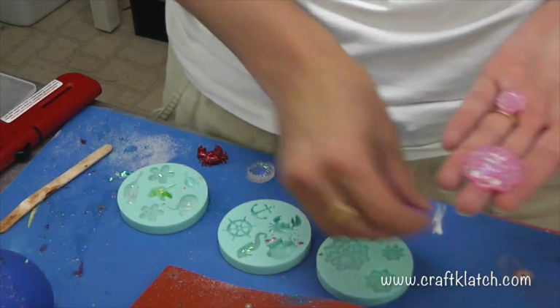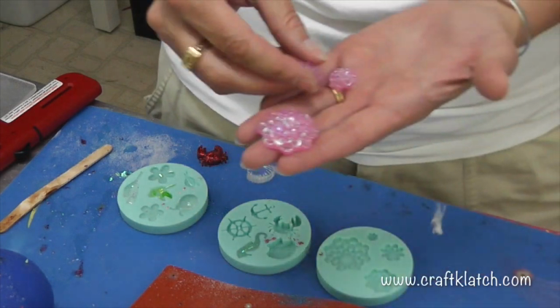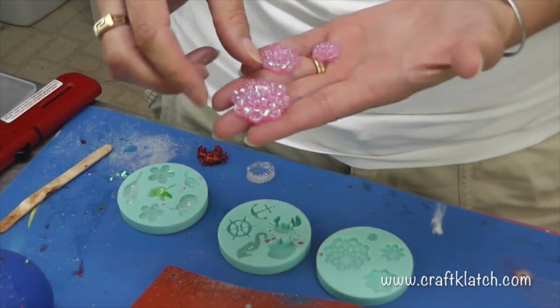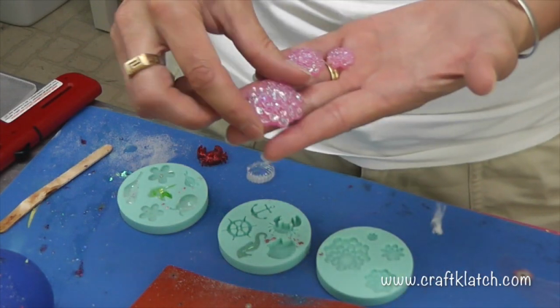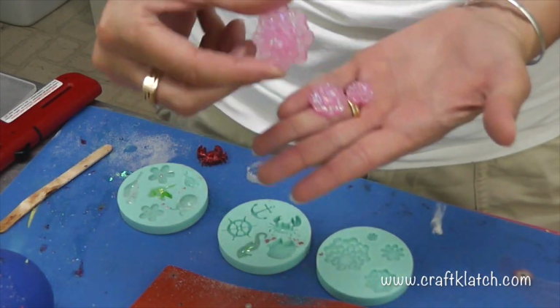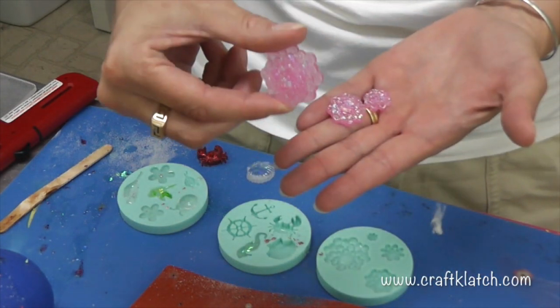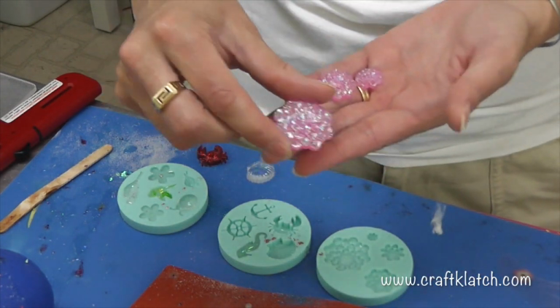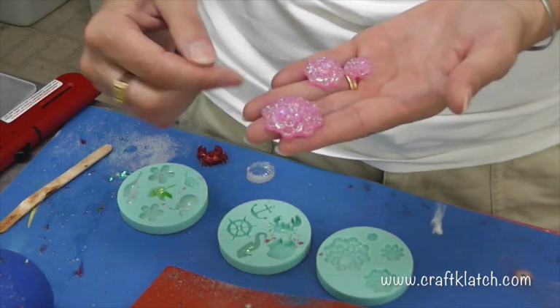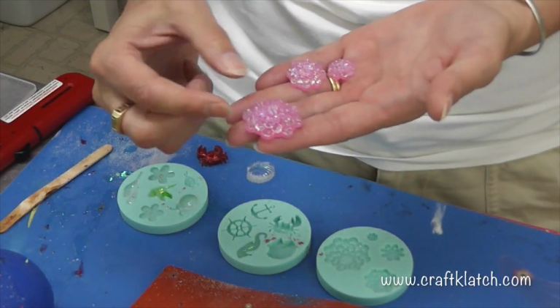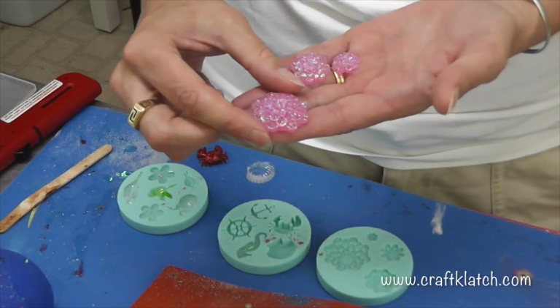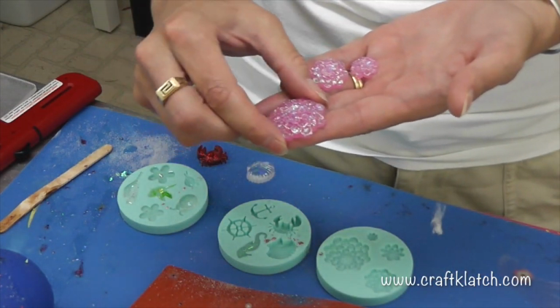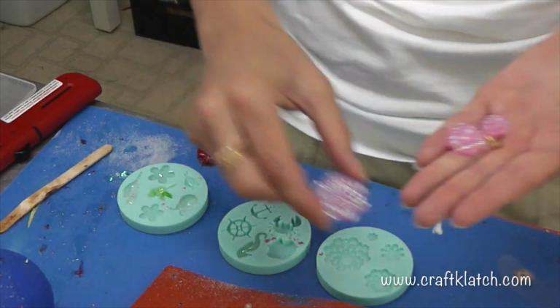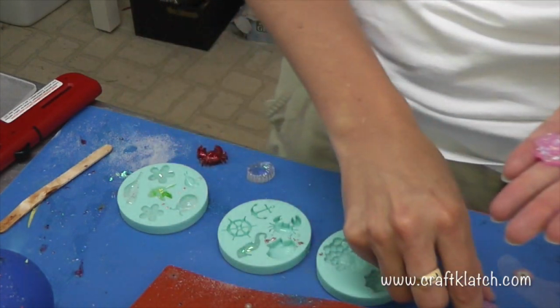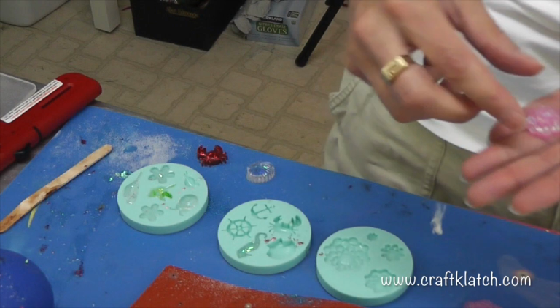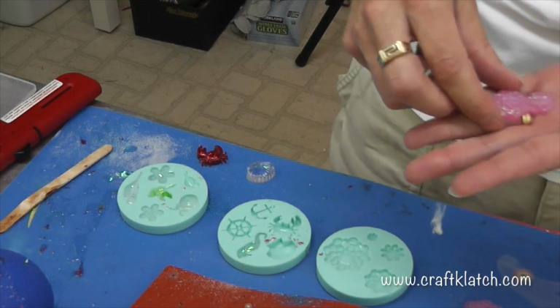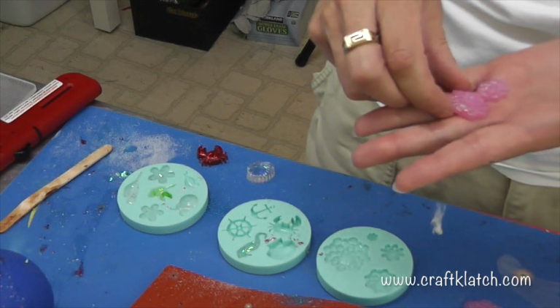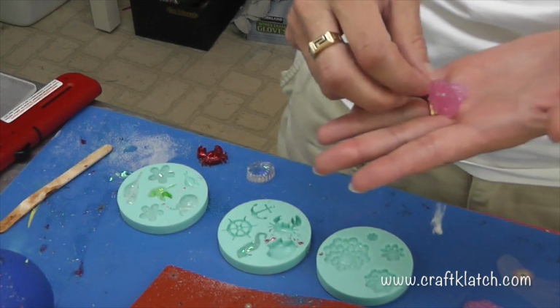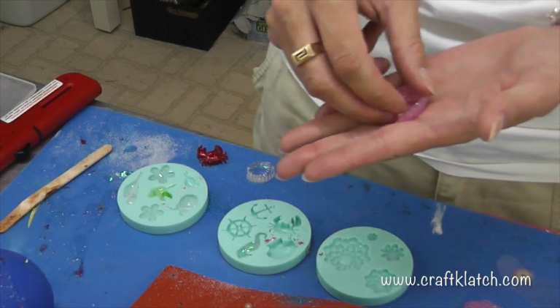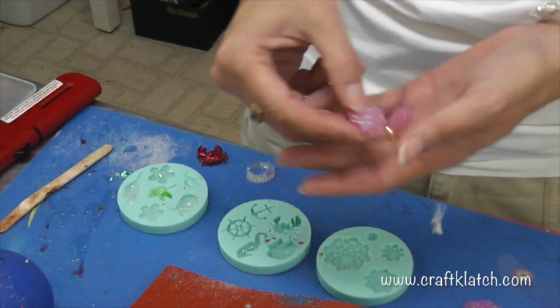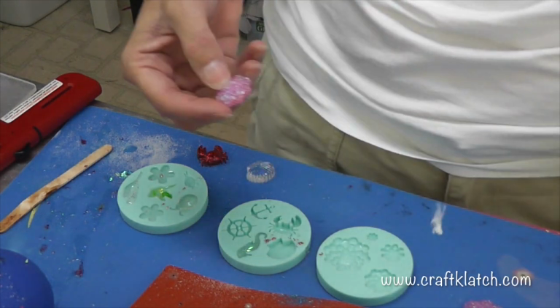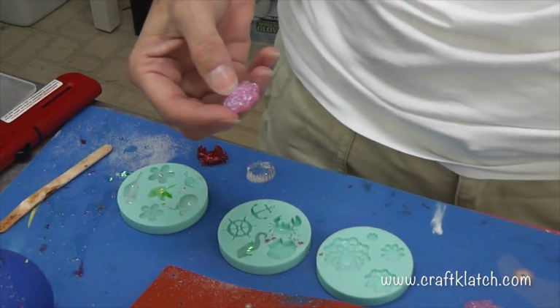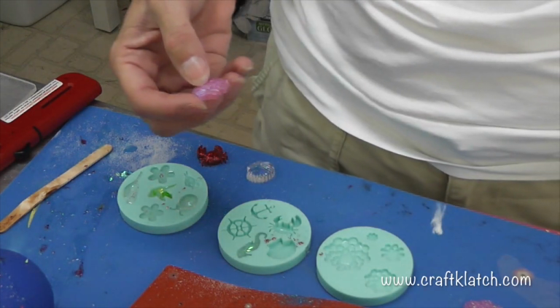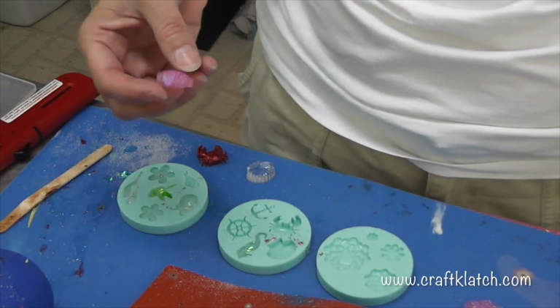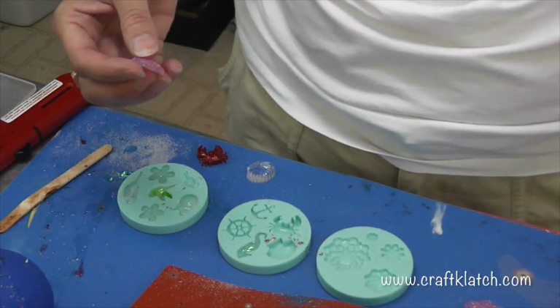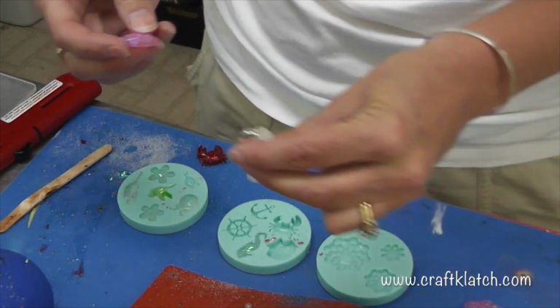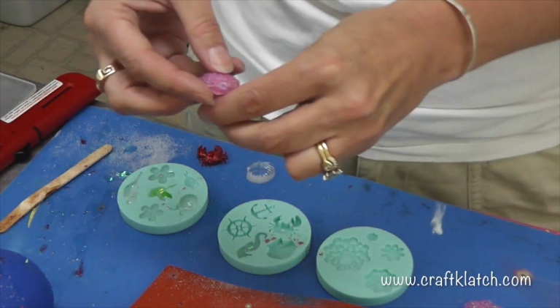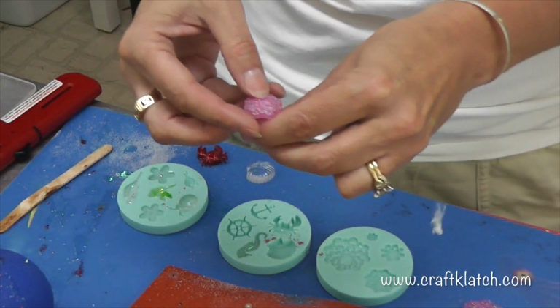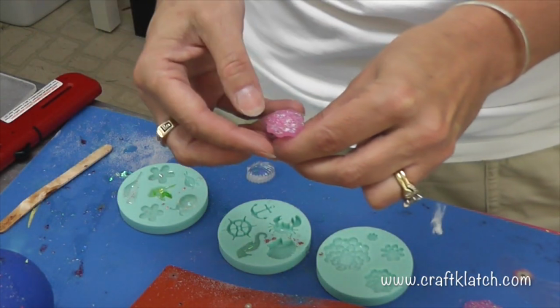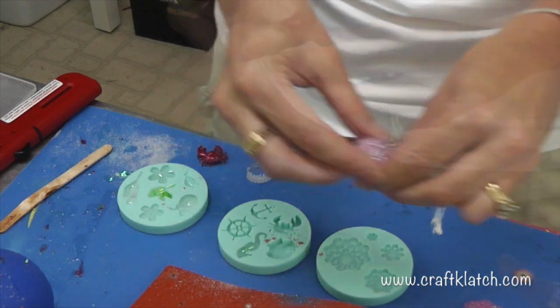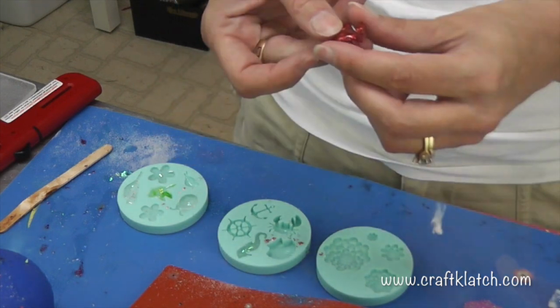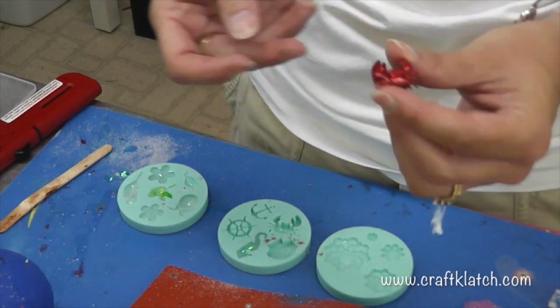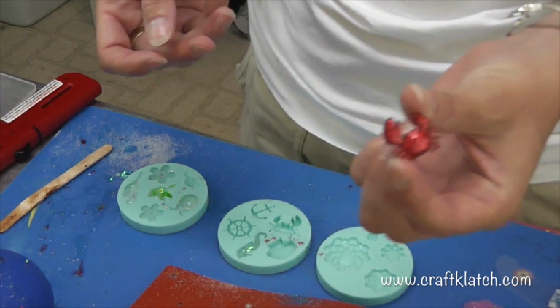This is fun because you could do a set — like this could be a pendant, you get a glue-on bail, and then this could be like a ring if you have a ring blank and just glue it right on. Here is the glitter crab, which I love, and I have a ring blank.